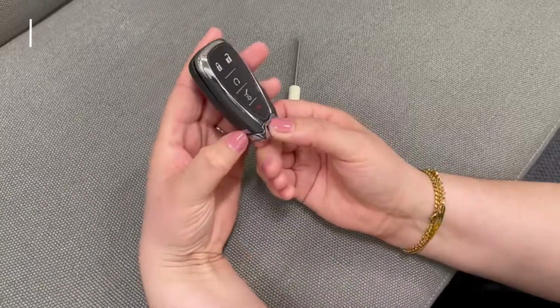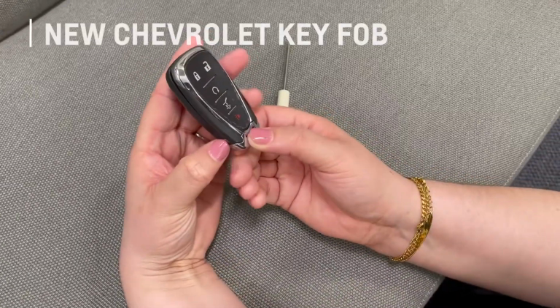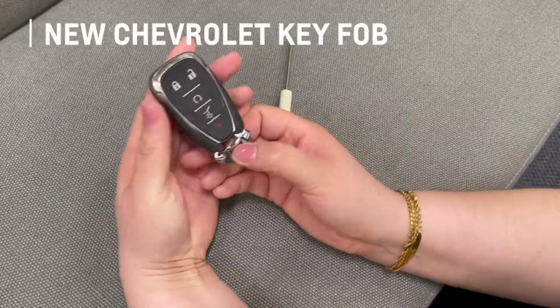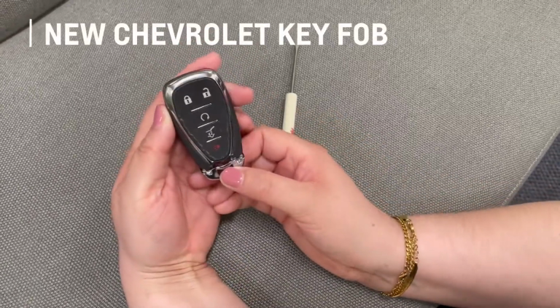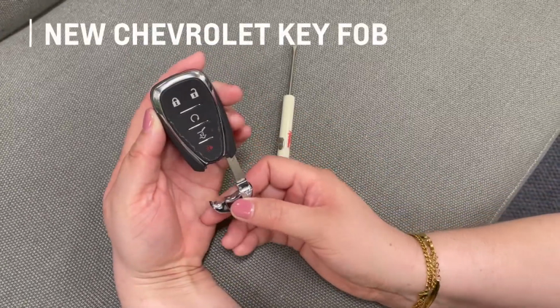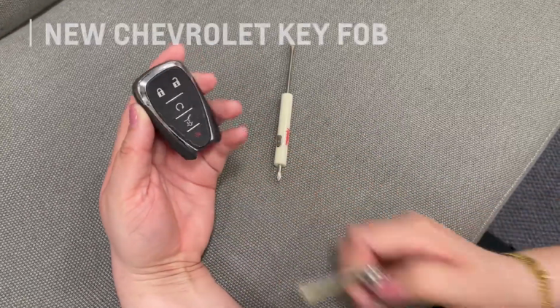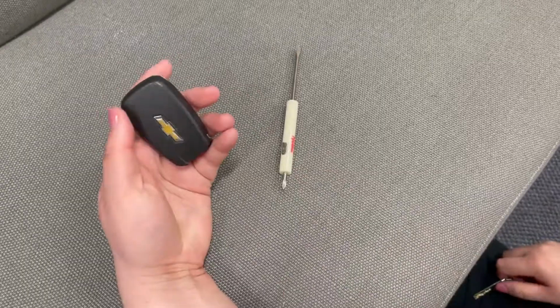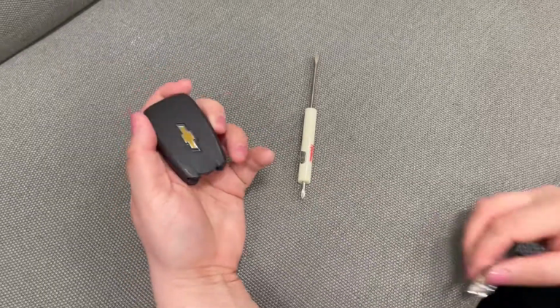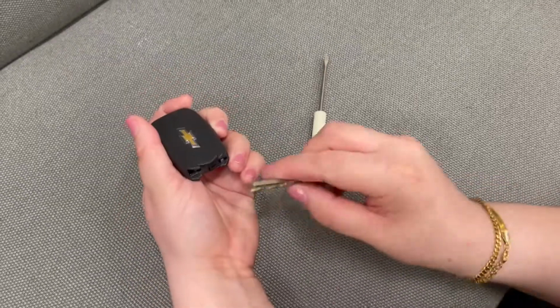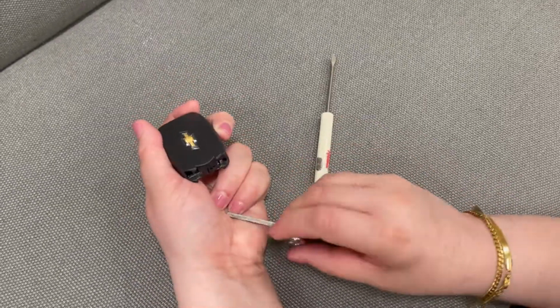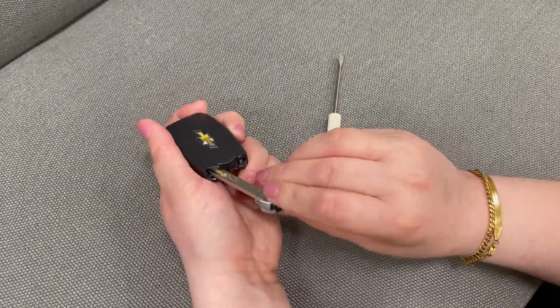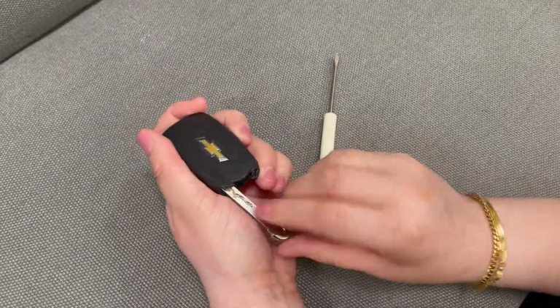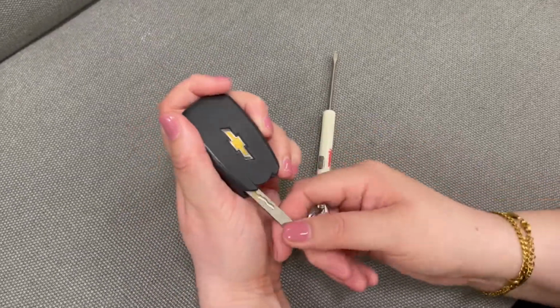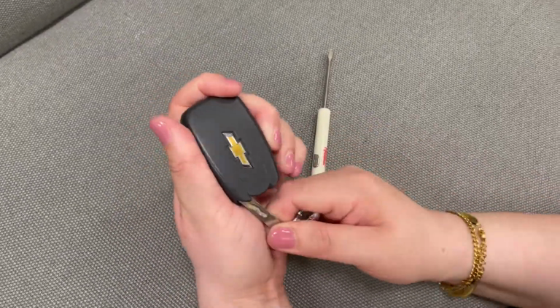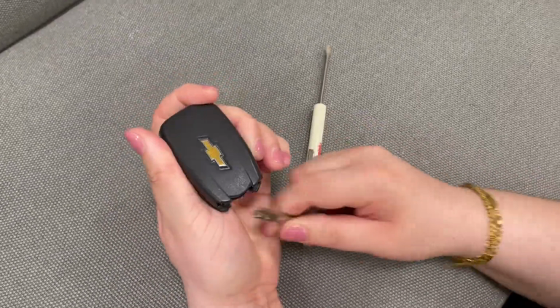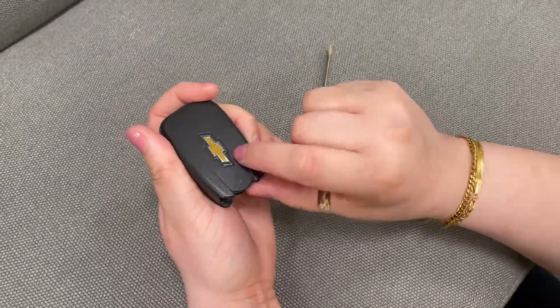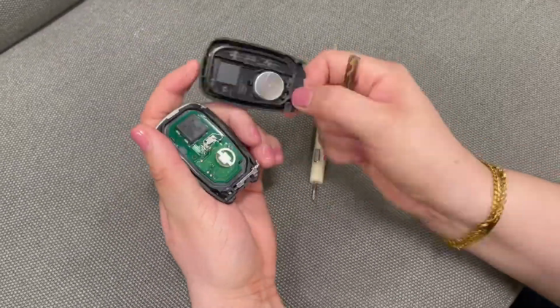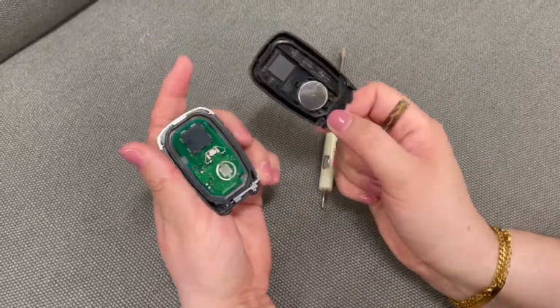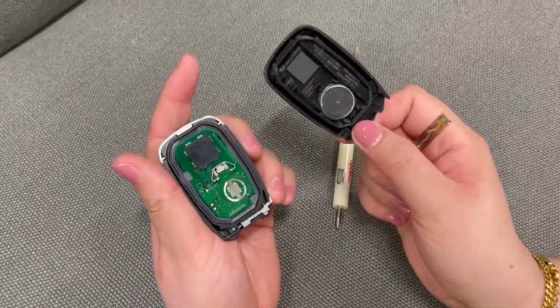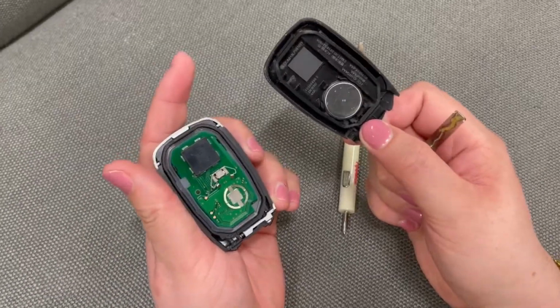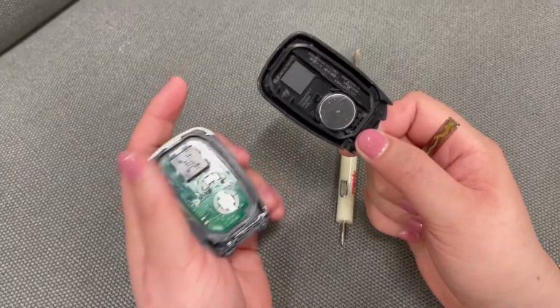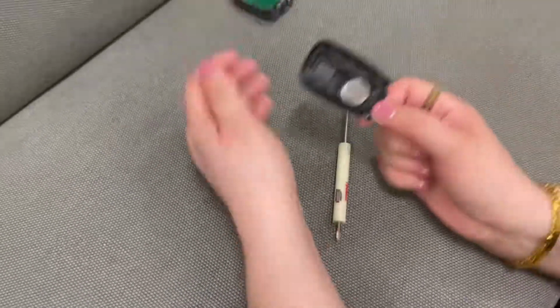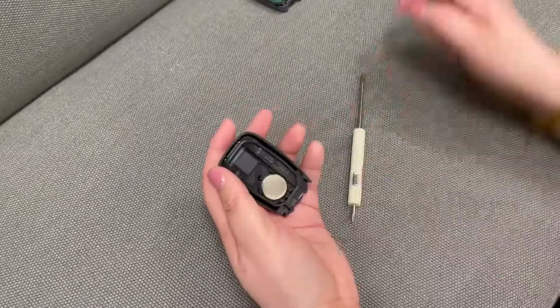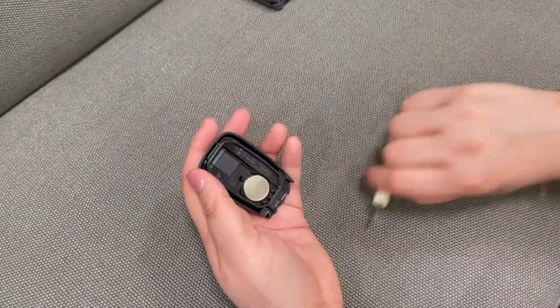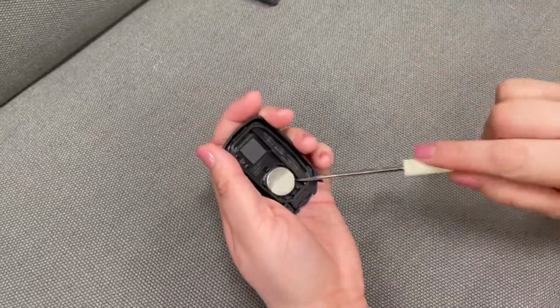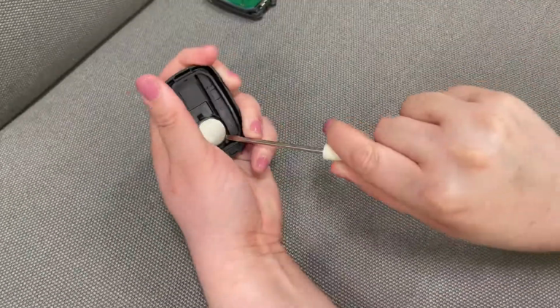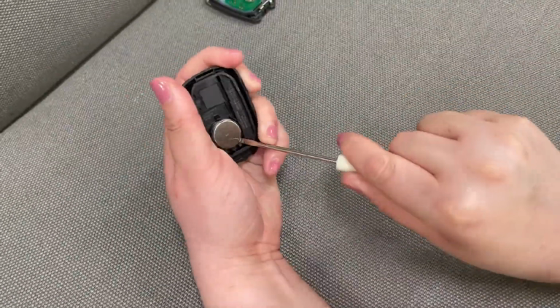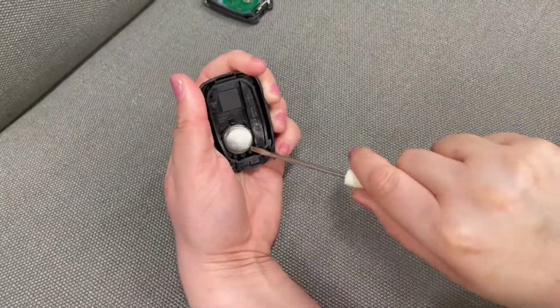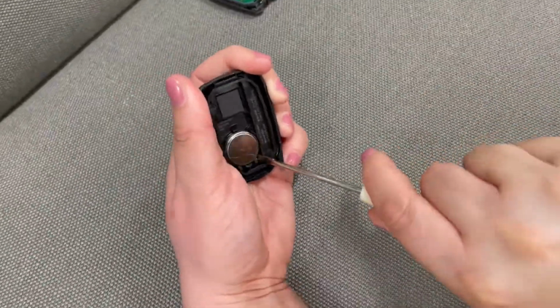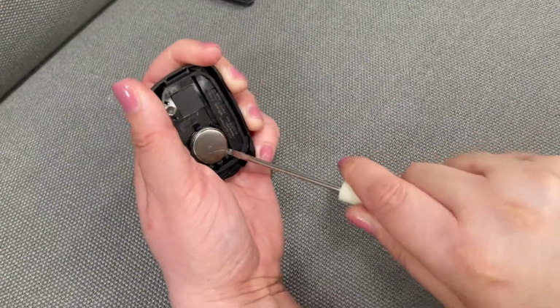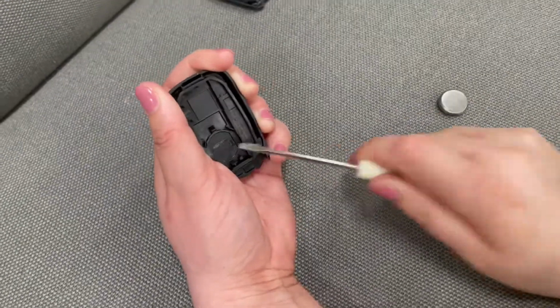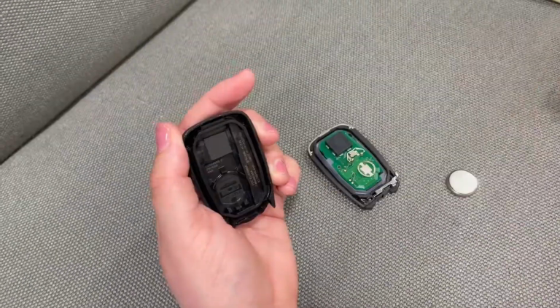Next we're going to take a look at the key fobs that come with some of our newer Chevrolet vehicles. Press the button on the side of the key fob to release the hidden key and then use that to pry open the back of the key fob. Use your flathead screwdriver to pry out the battery and replace it with a new one.